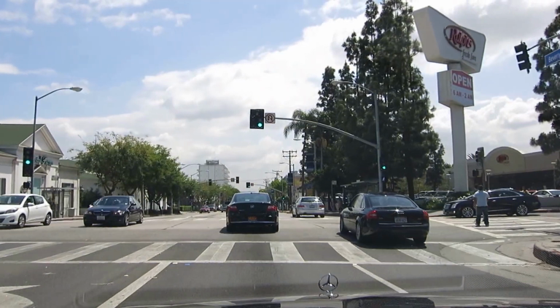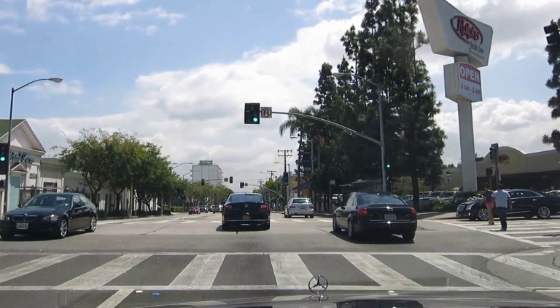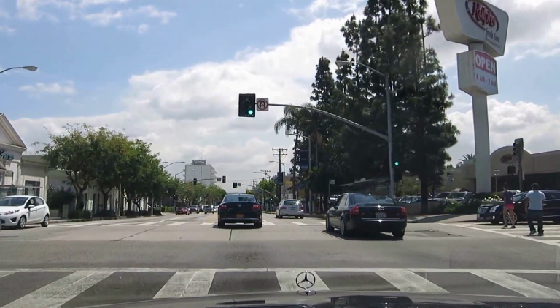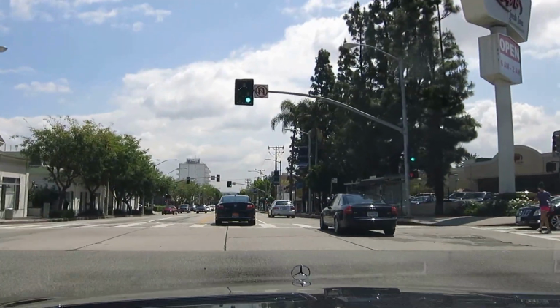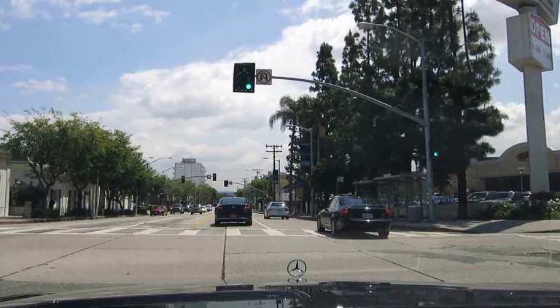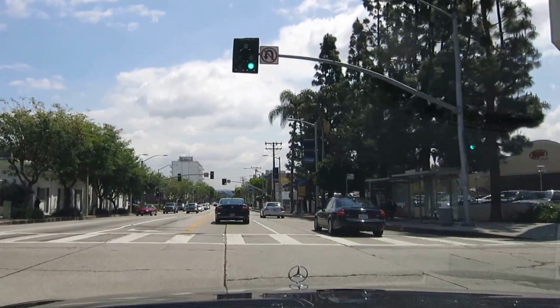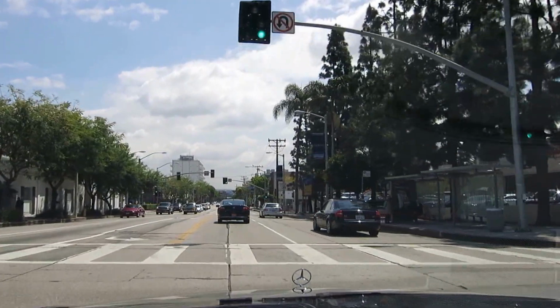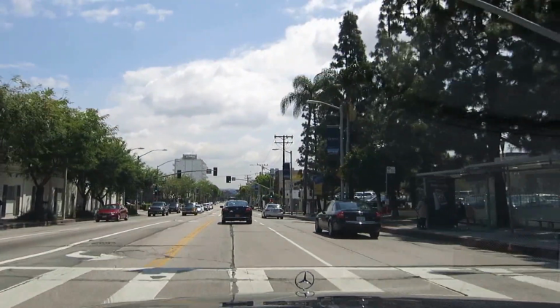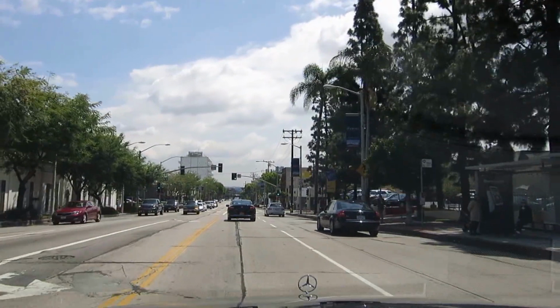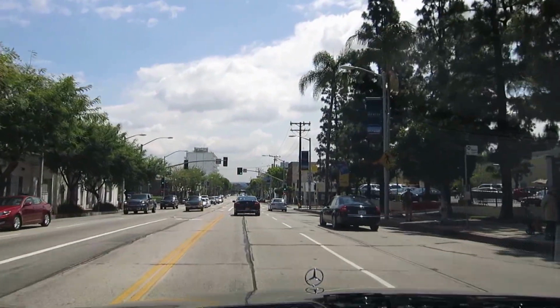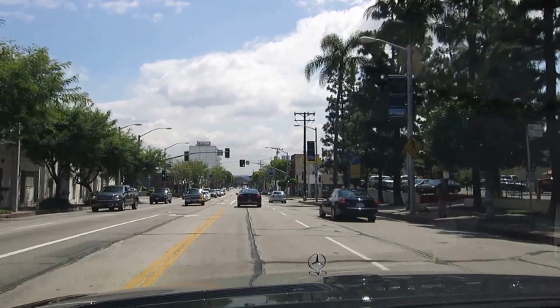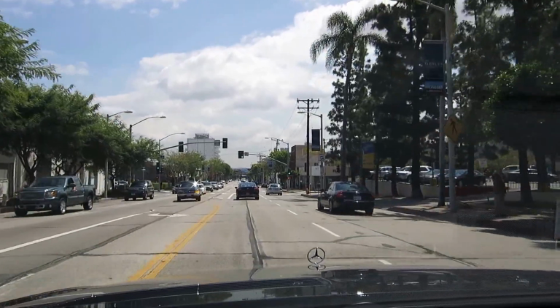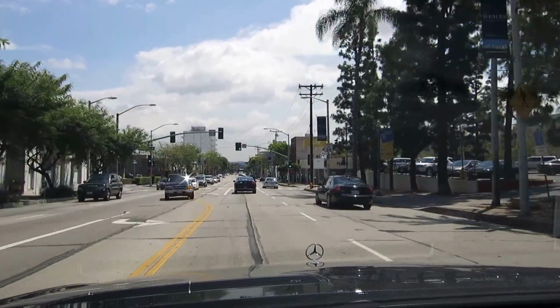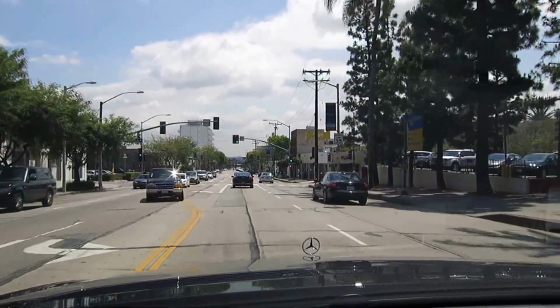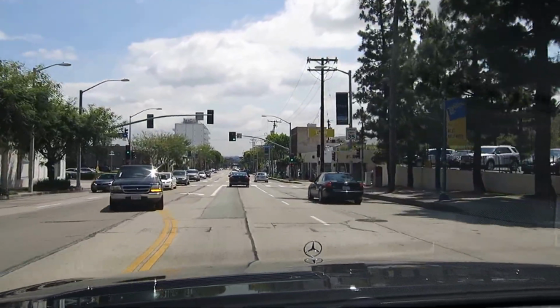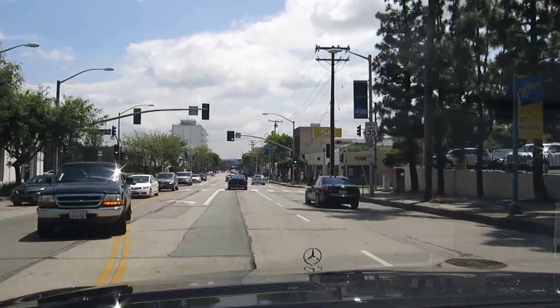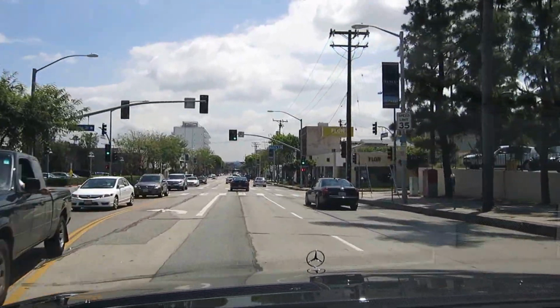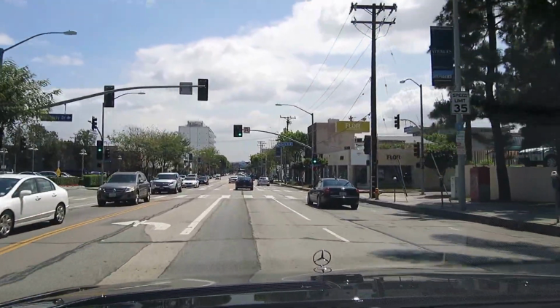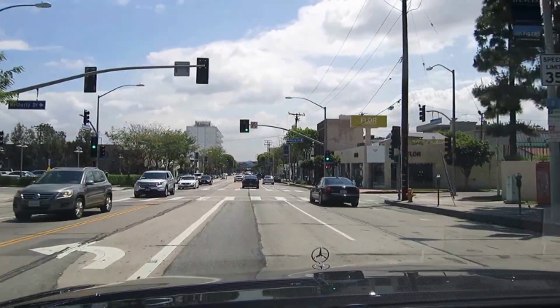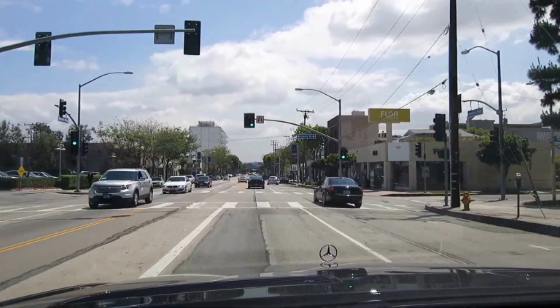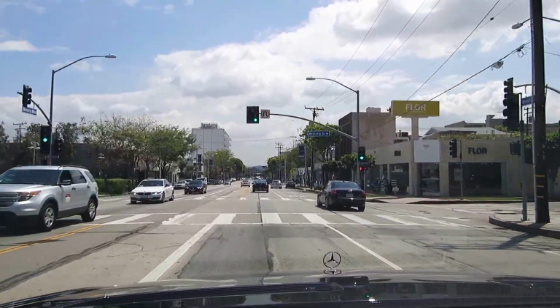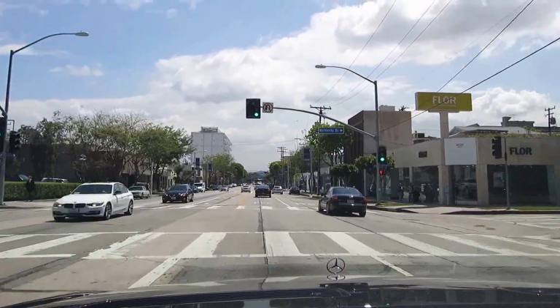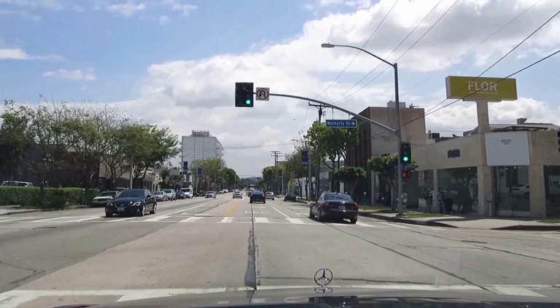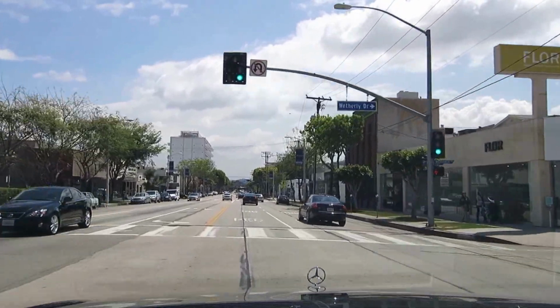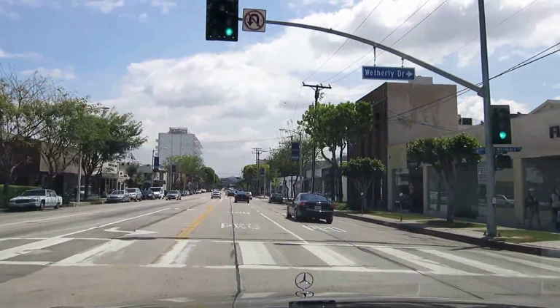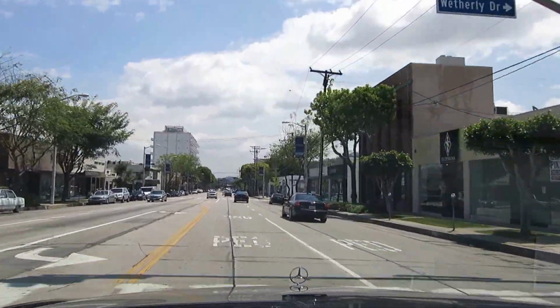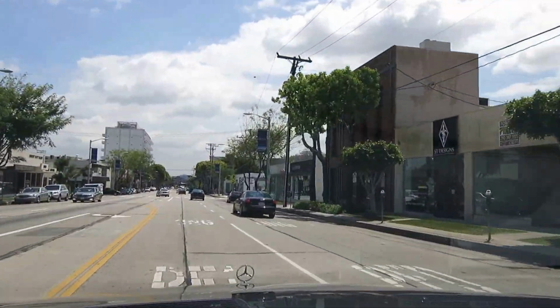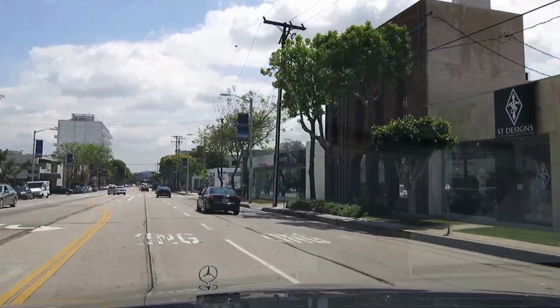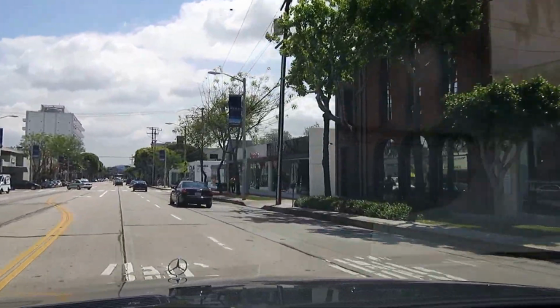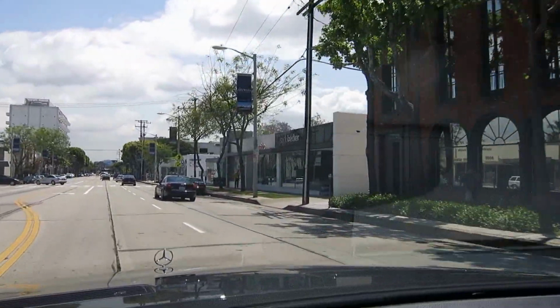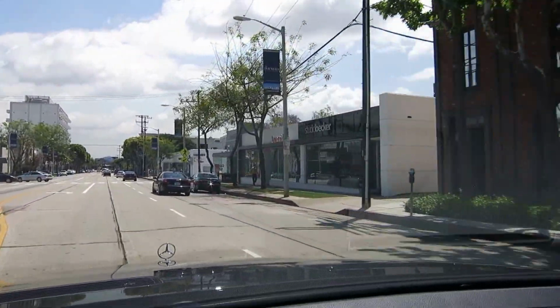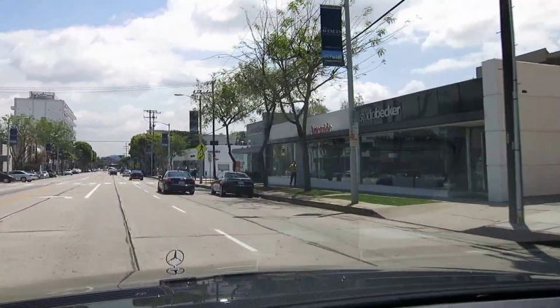Hi everyone, it's Christophe Chu from Cova Banker Previews in Beverly Hills, giving you a little tour of the parts of the West Side. I just crossed over from Beverly Hills into the West Hollywood area, and we're now in what's called the area of the Avenues of Design.